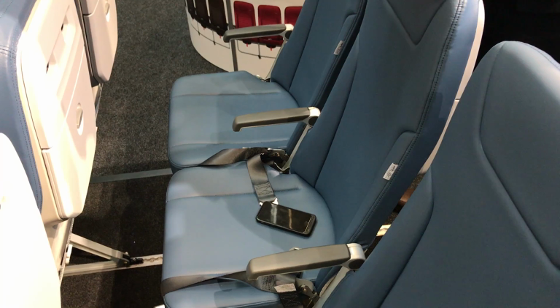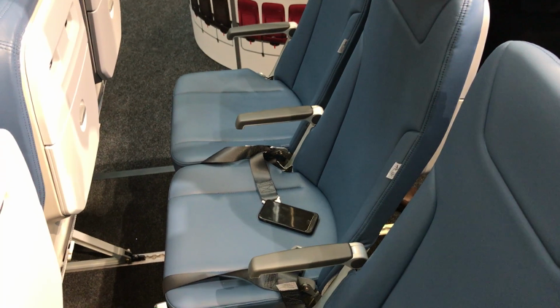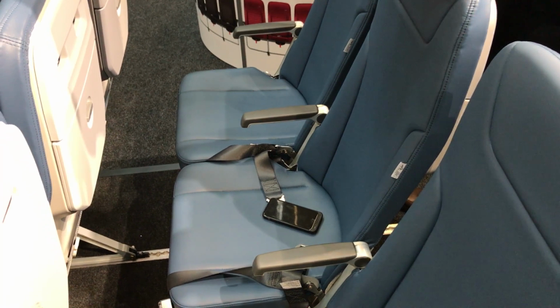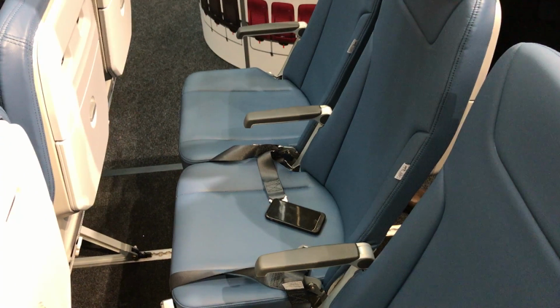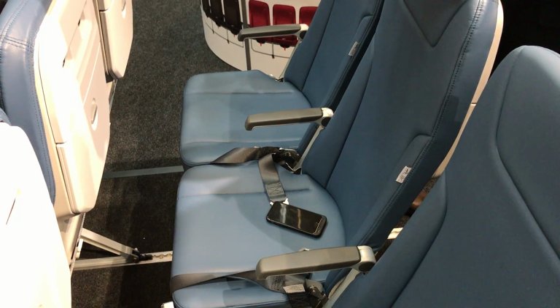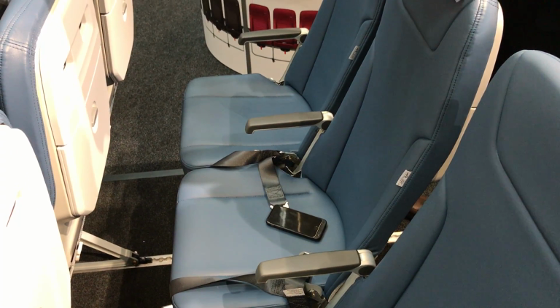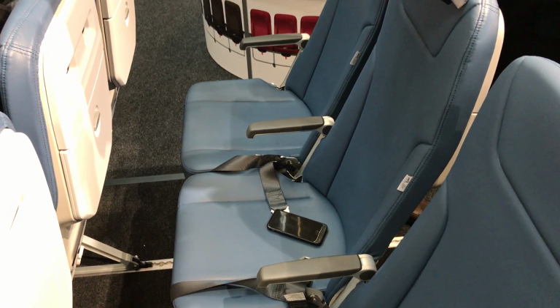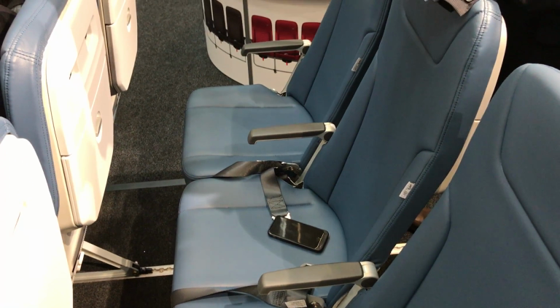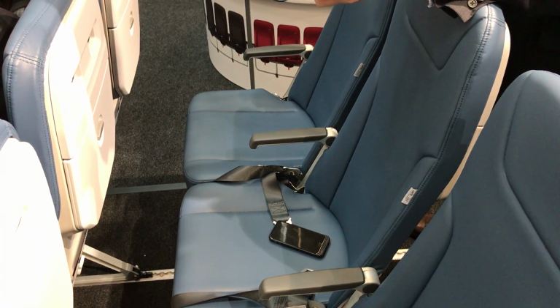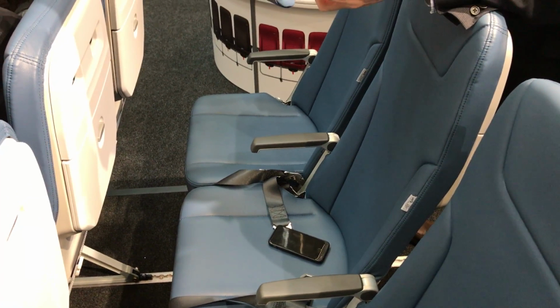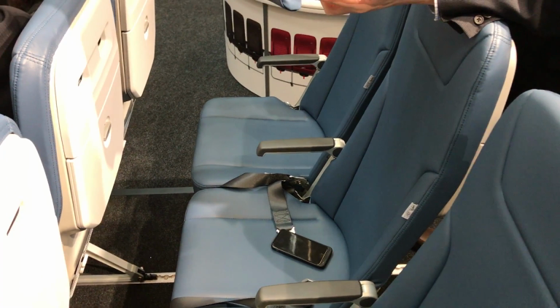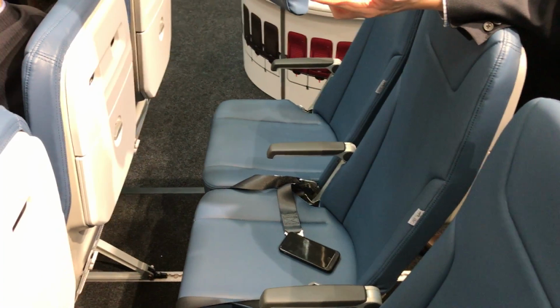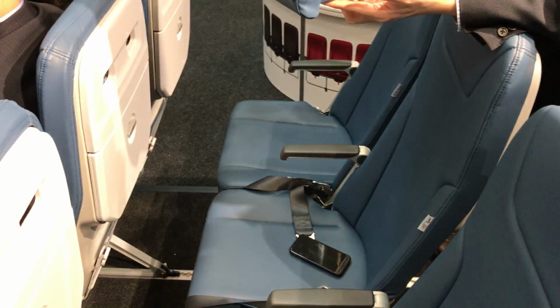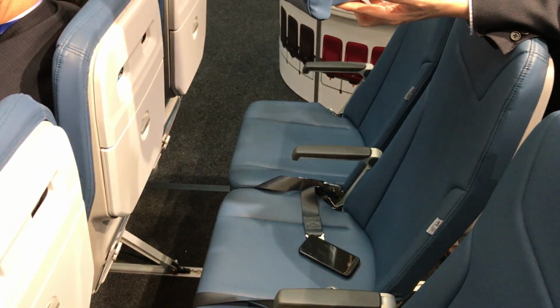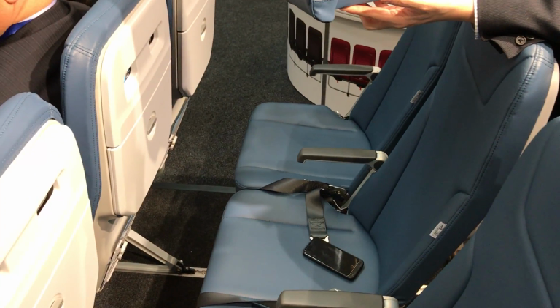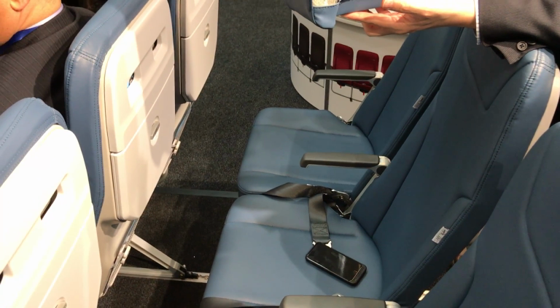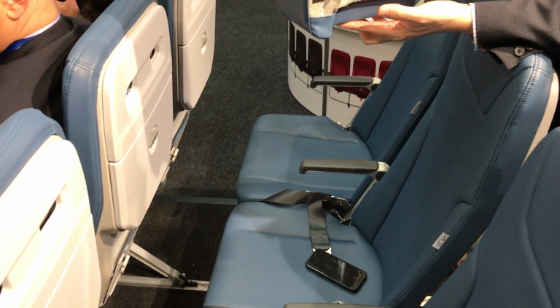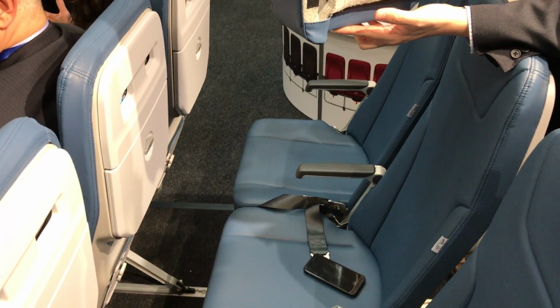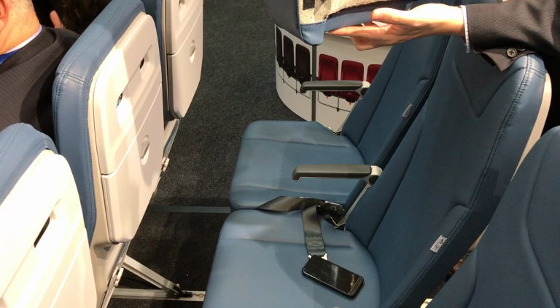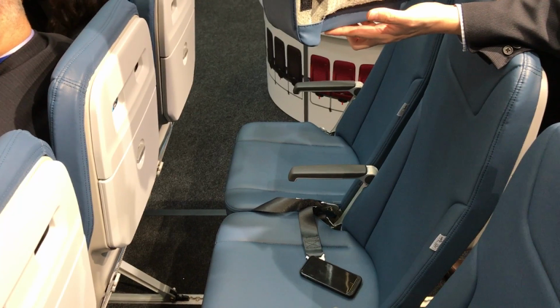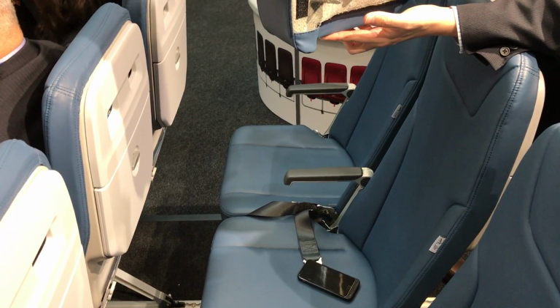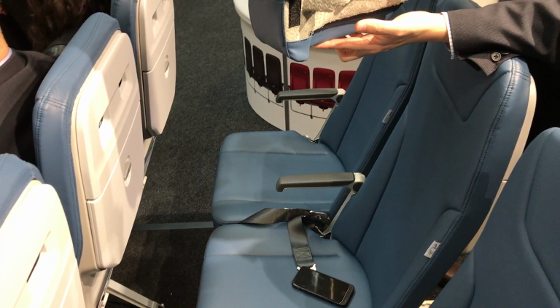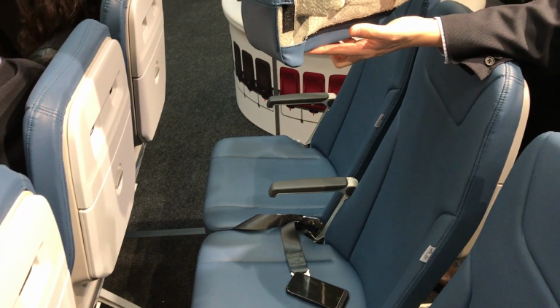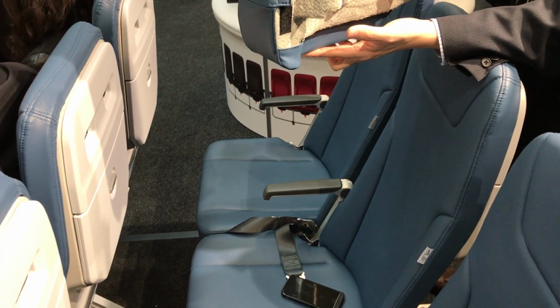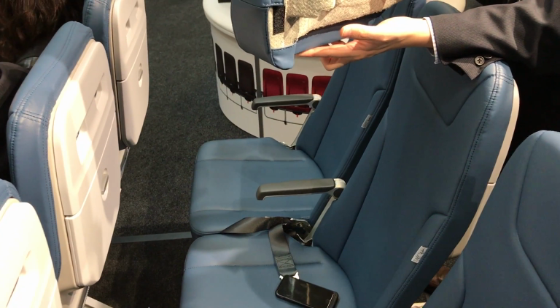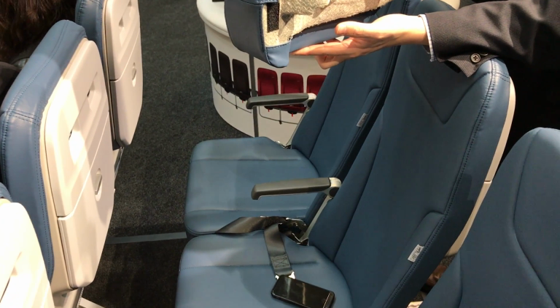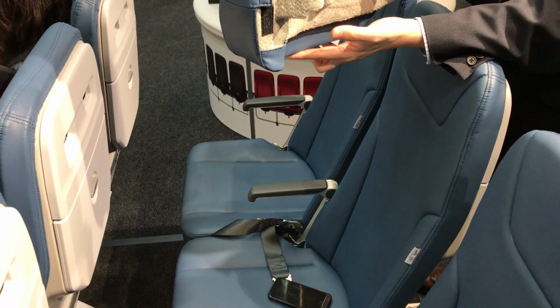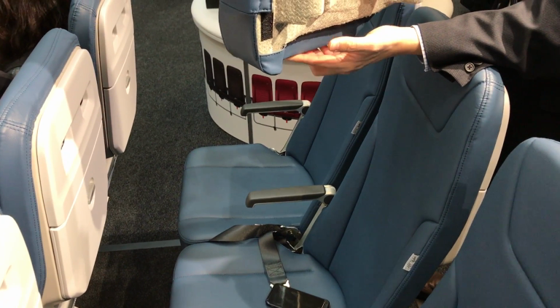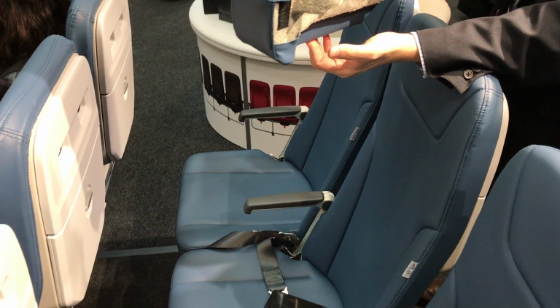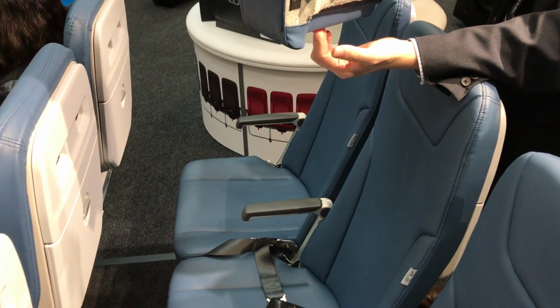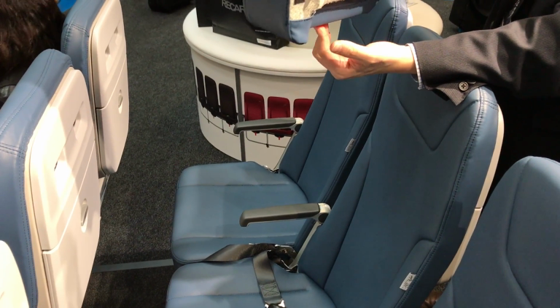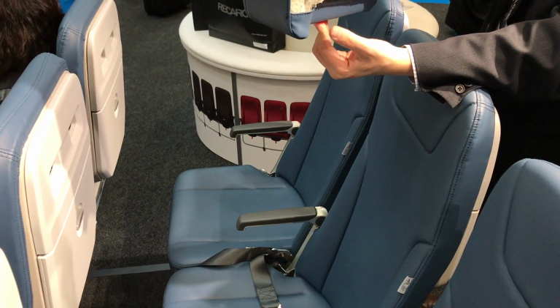Here we are at Pitch Aircraft Seating. This is 28 inches of pitch. It feels slightly more roomy than British Airways' VE Pinnacle at 30.